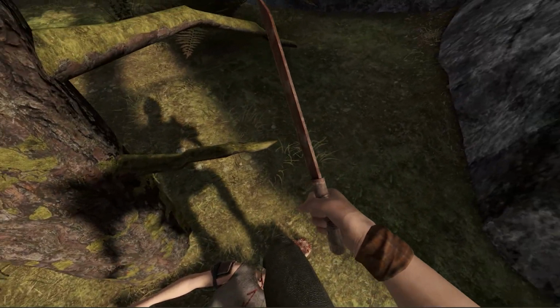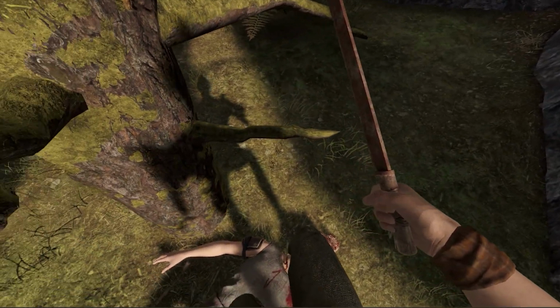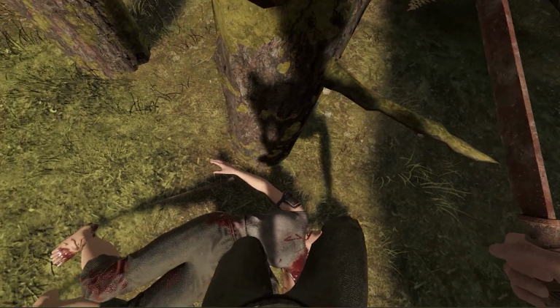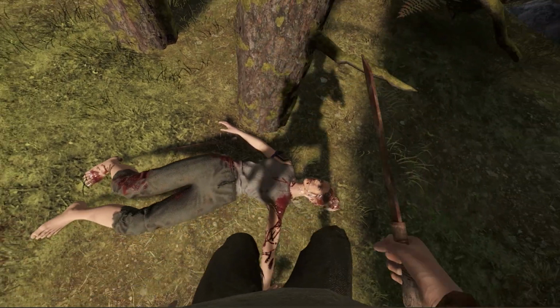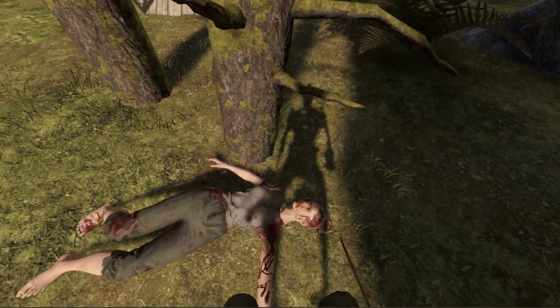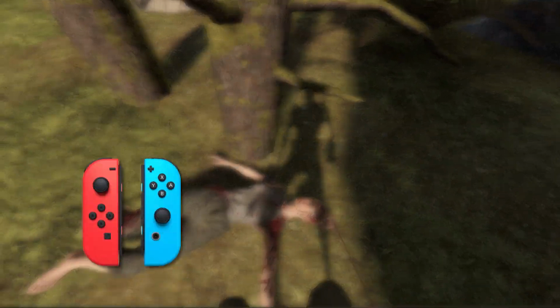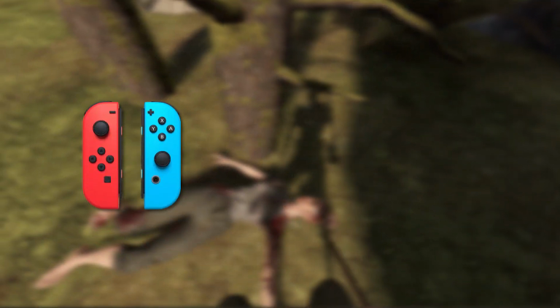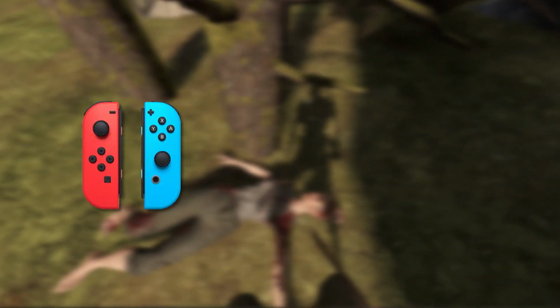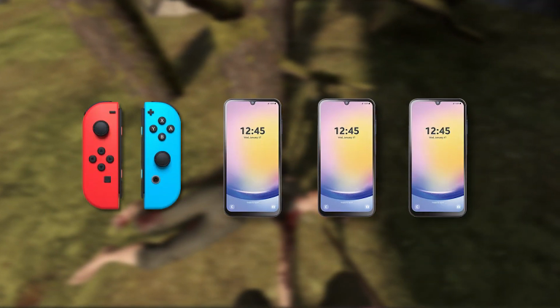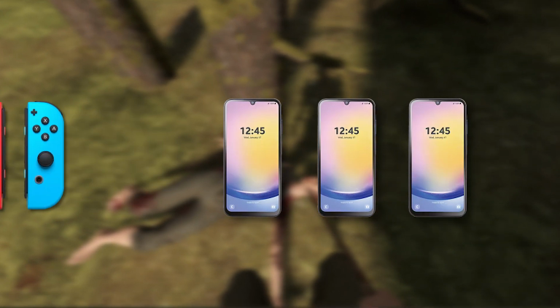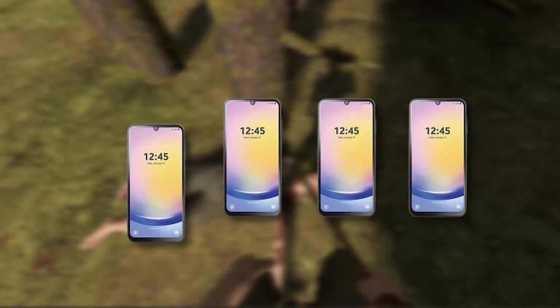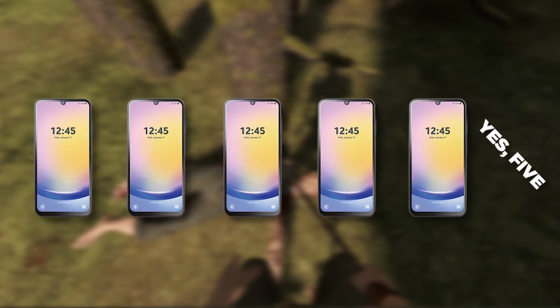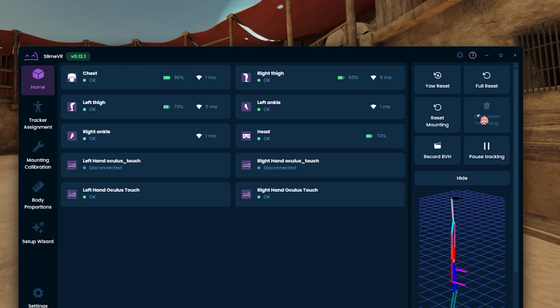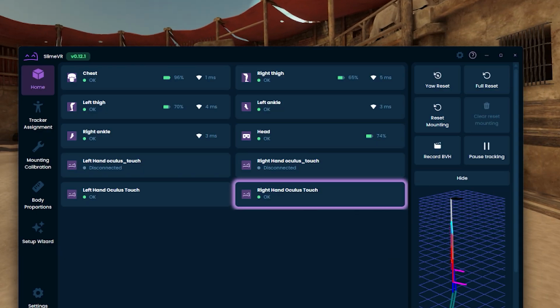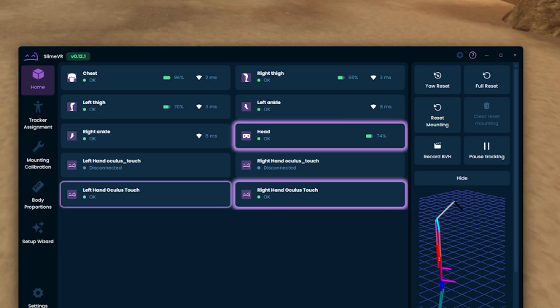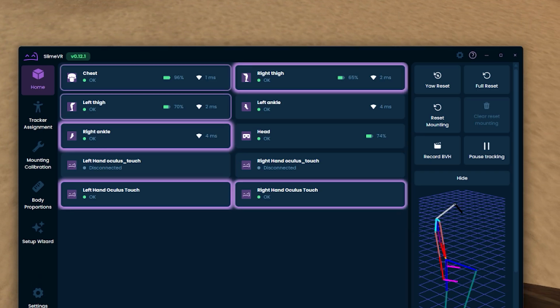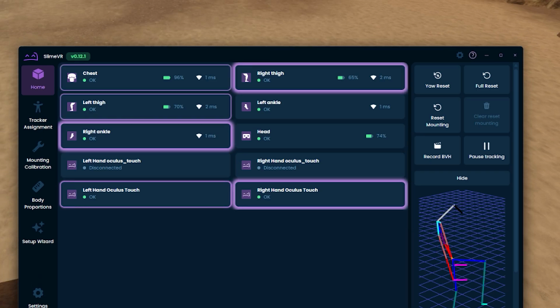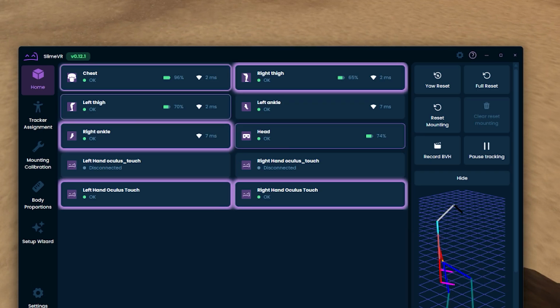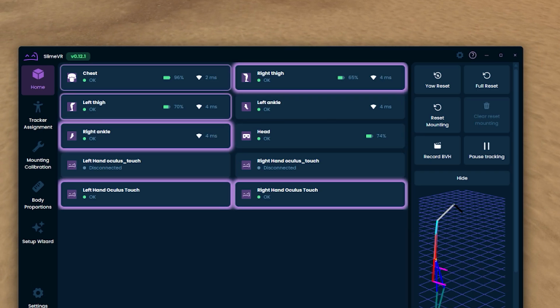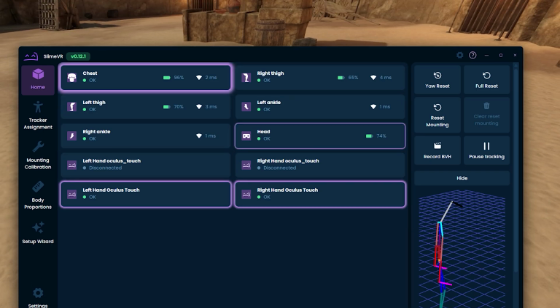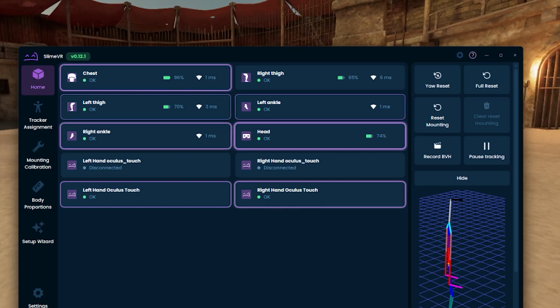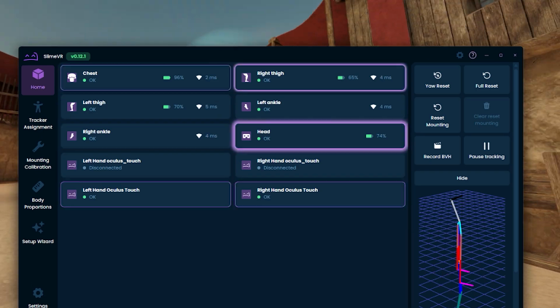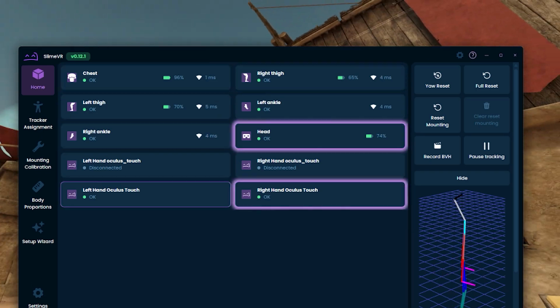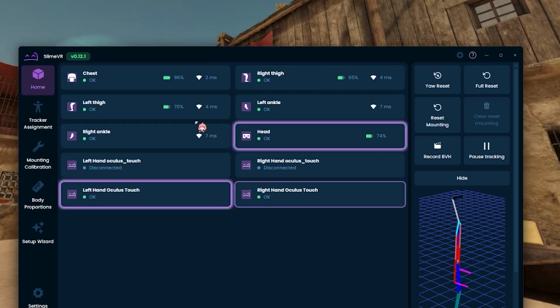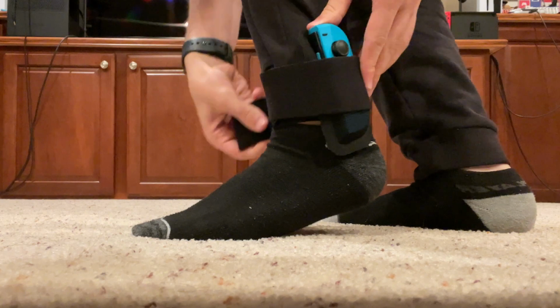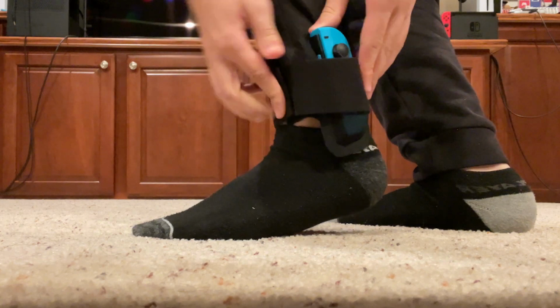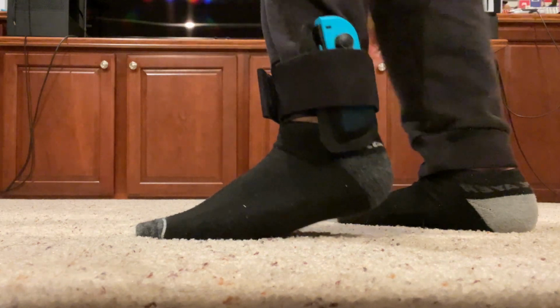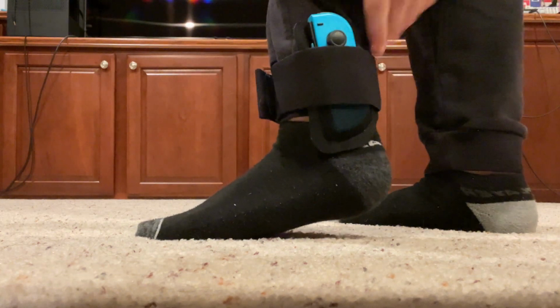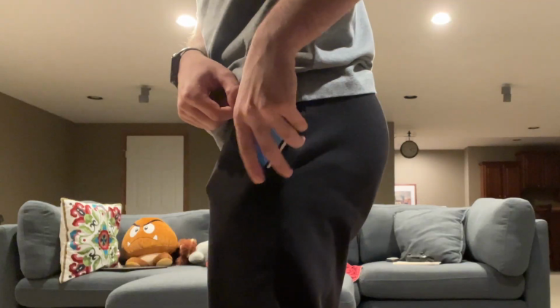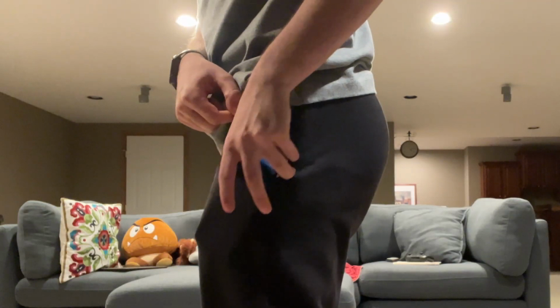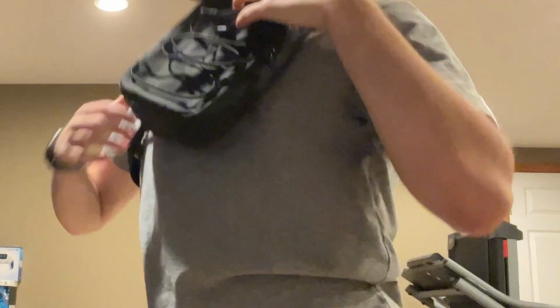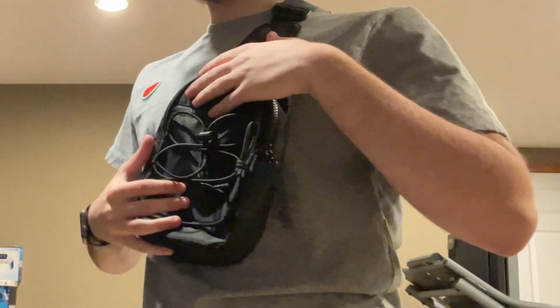Let's just get straight into this. The first things you're going to need are two Joy-Cons and three phones, or five phones. Either way, you need a minimum of five trackers. You will also need some way to strap the devices onto your body — I used two Joy-Con straps, two pant pockets, and a fanny pack.